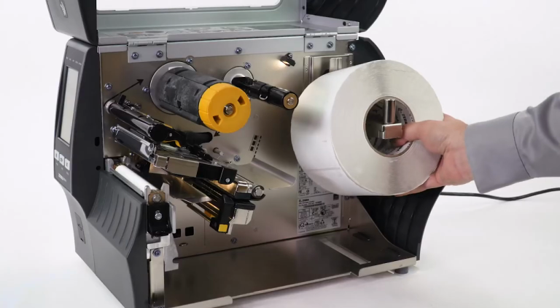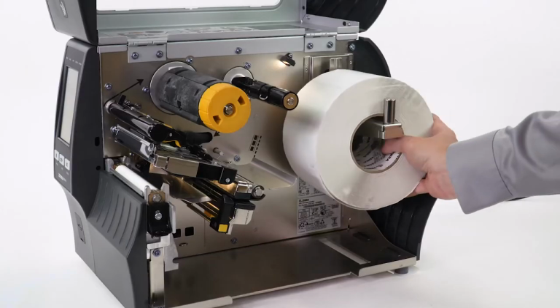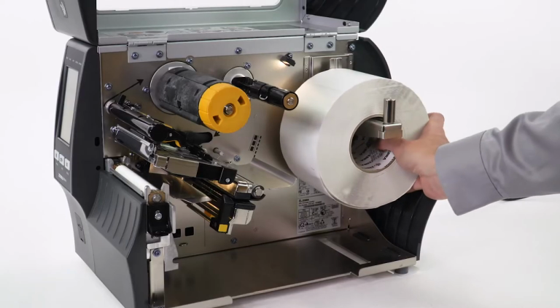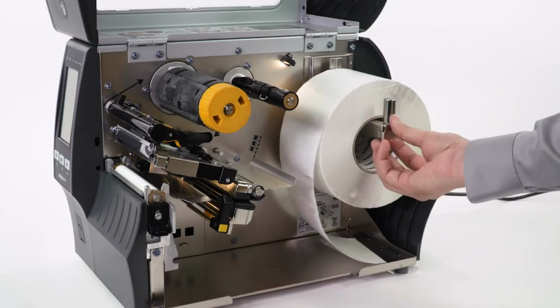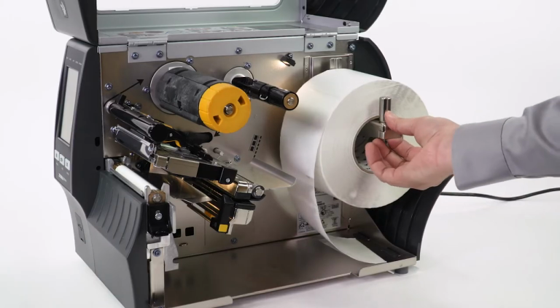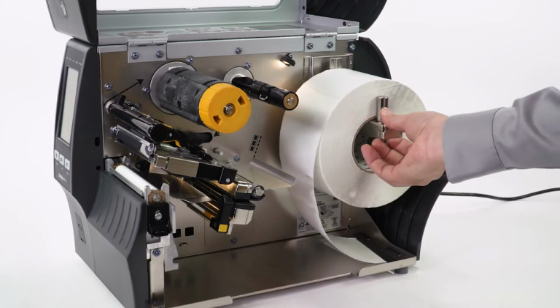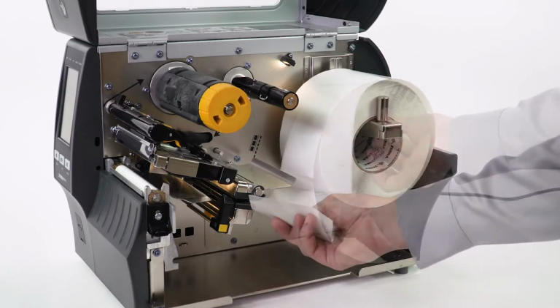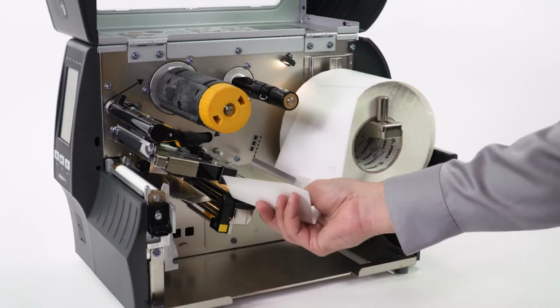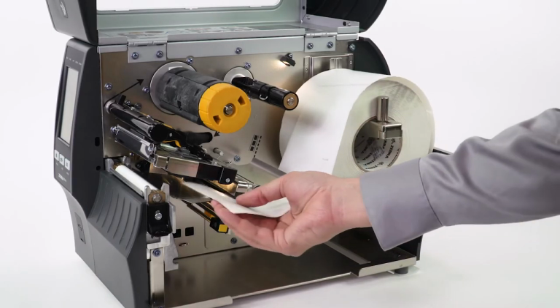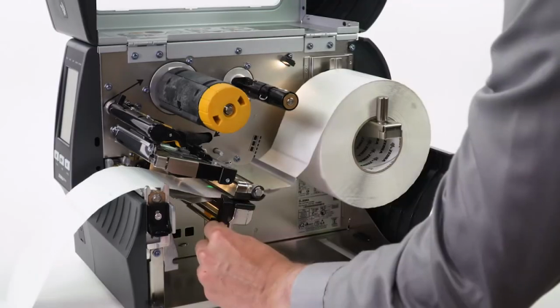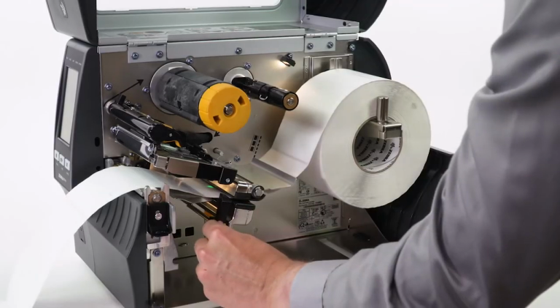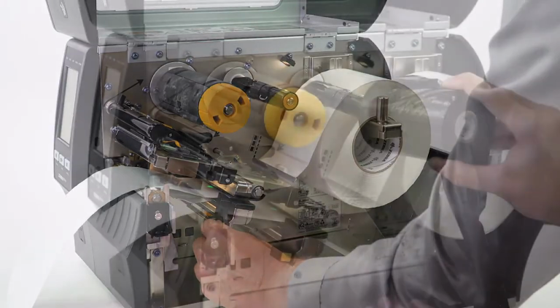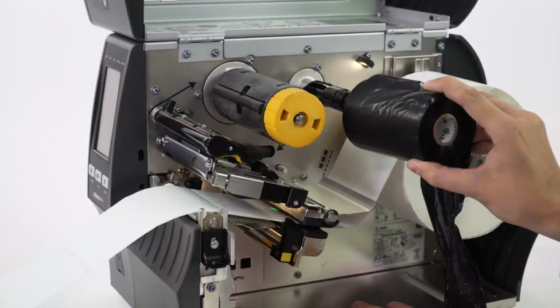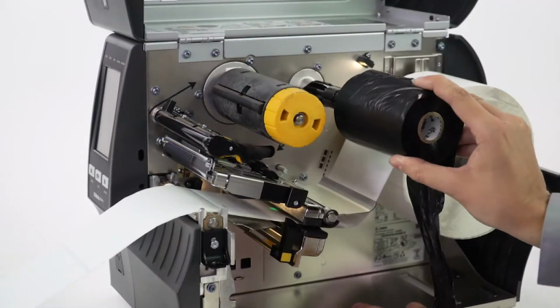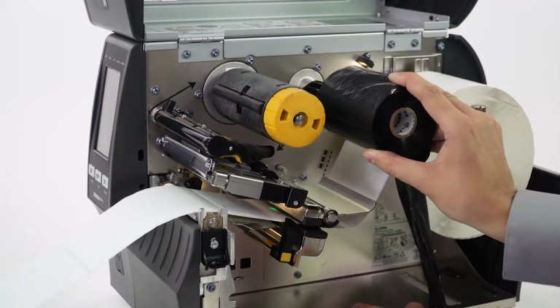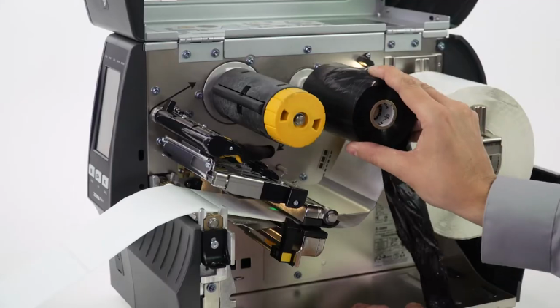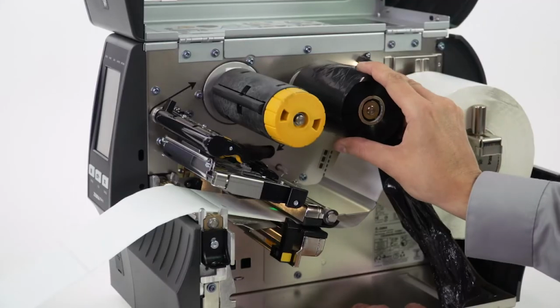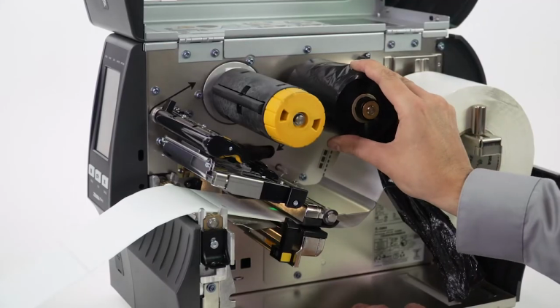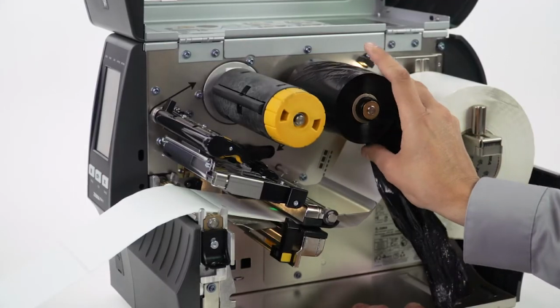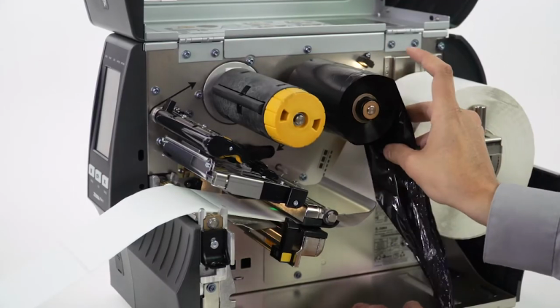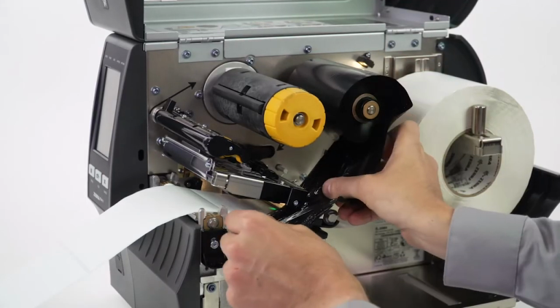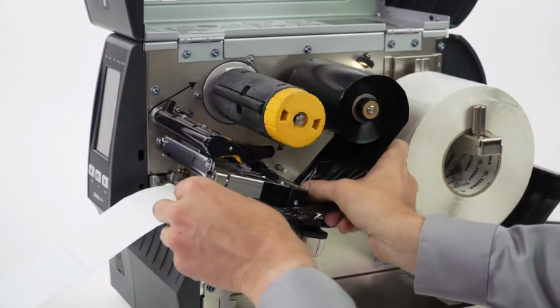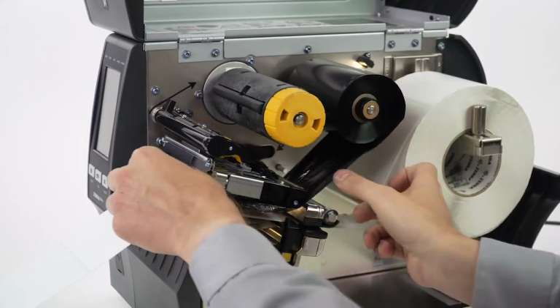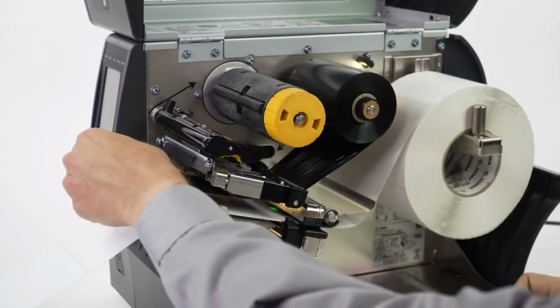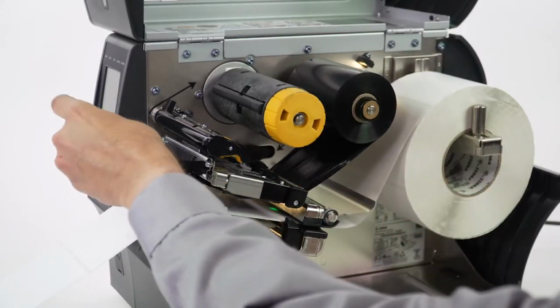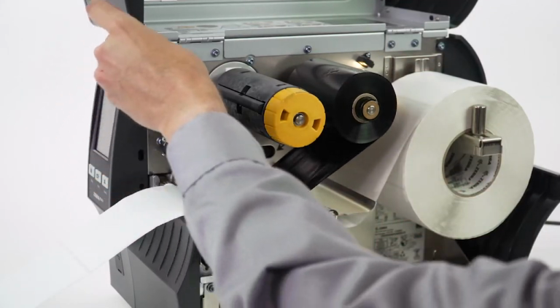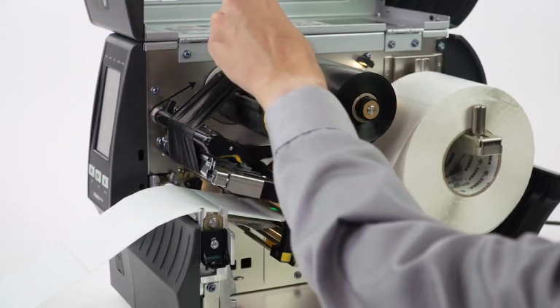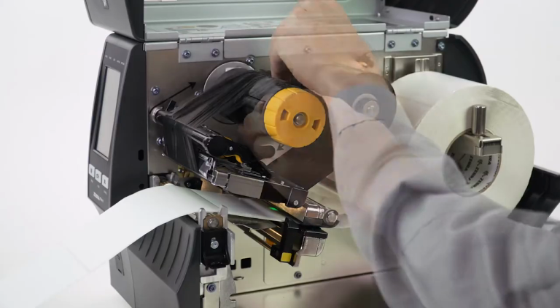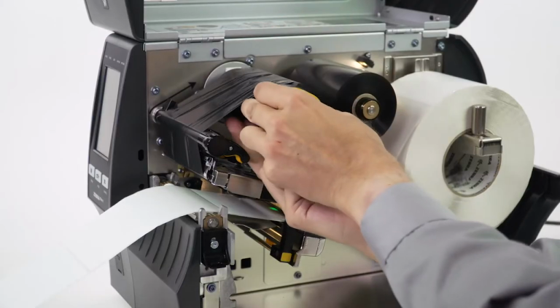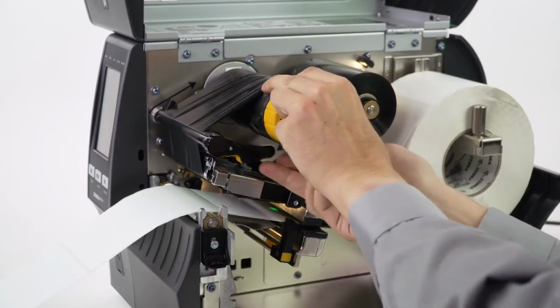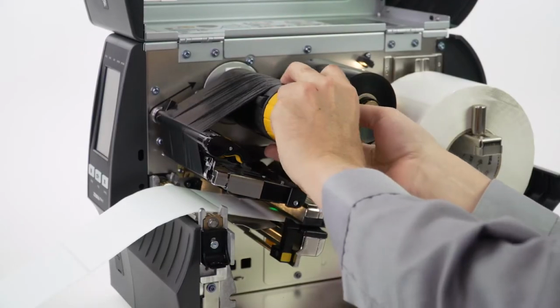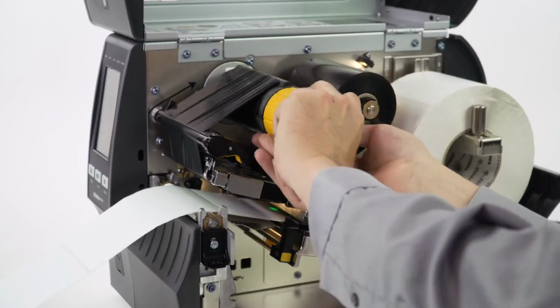Now load the media and ribbon. Make sure the media and ribbon are fully inserted. If you have any media handling options such as a peel, liner take-up, cutter, or rewind, please calibrate in those modes.